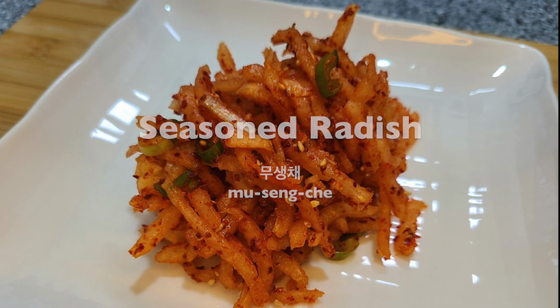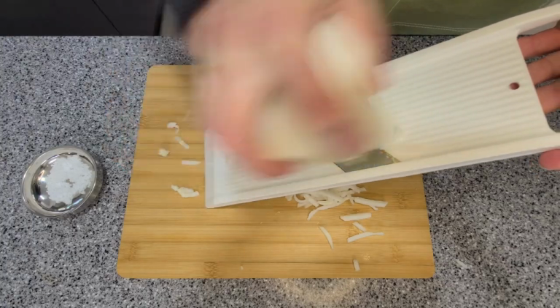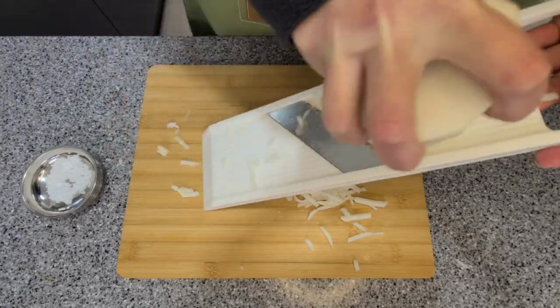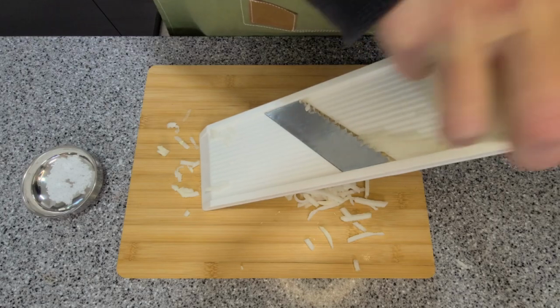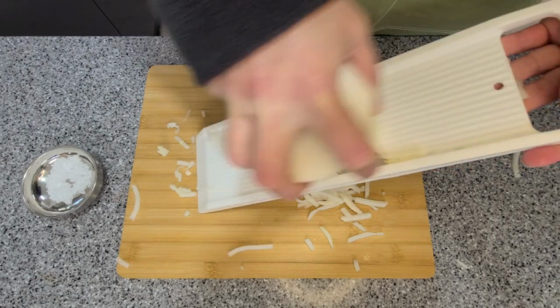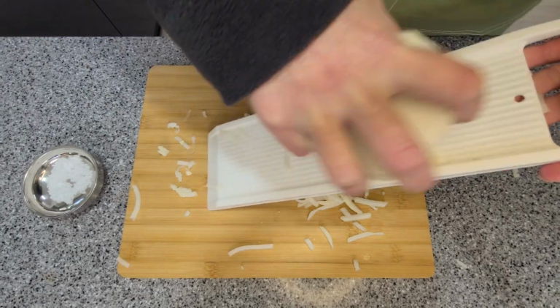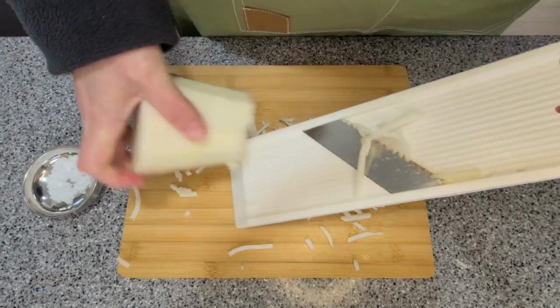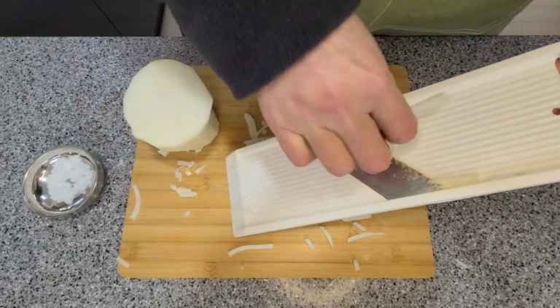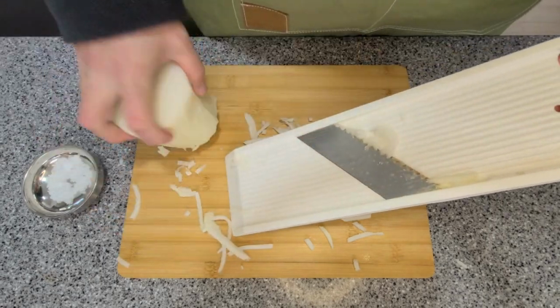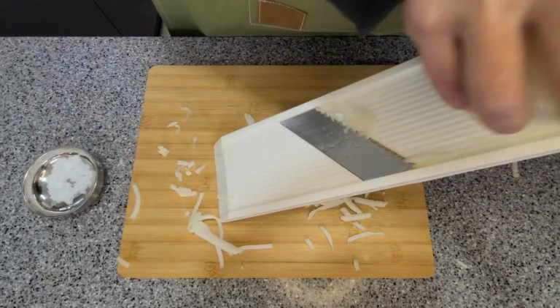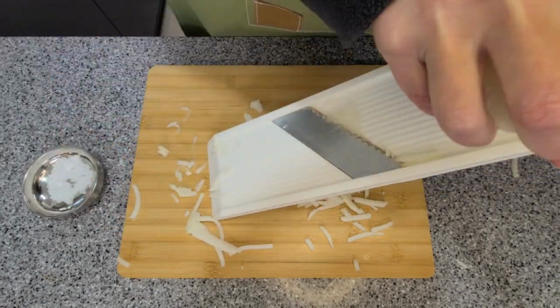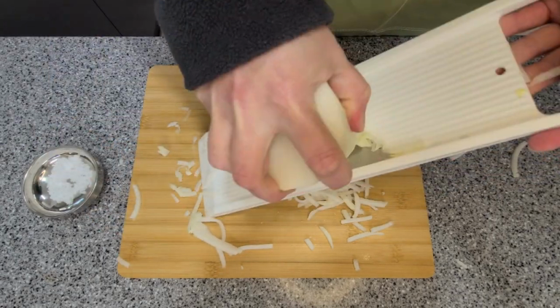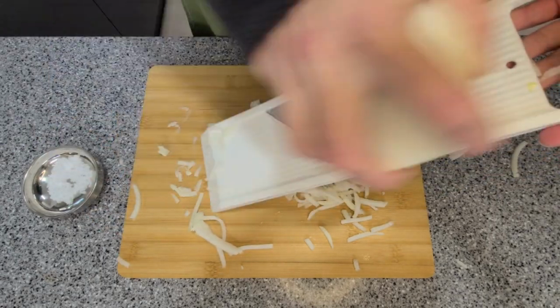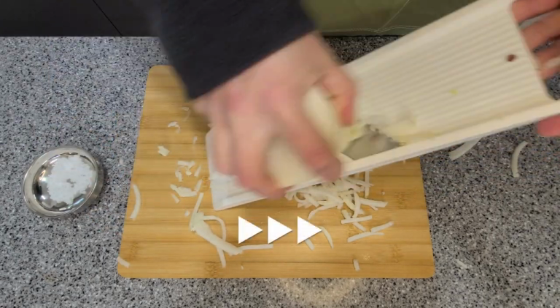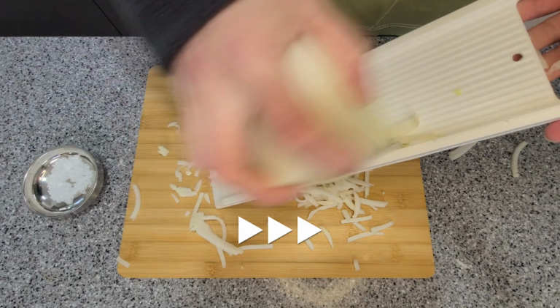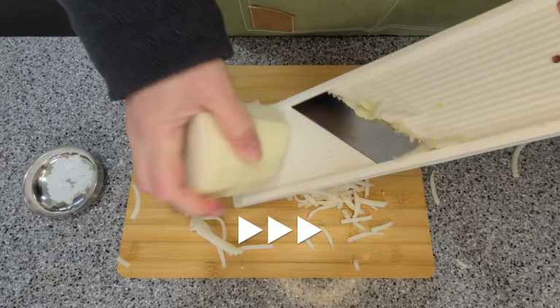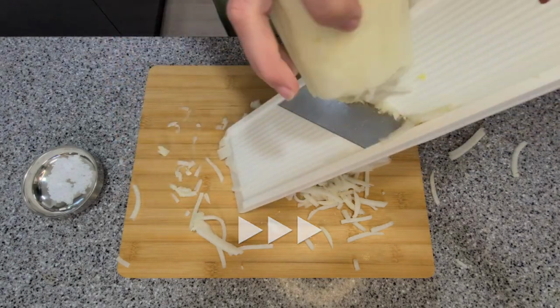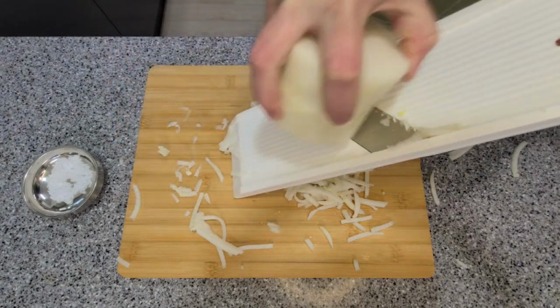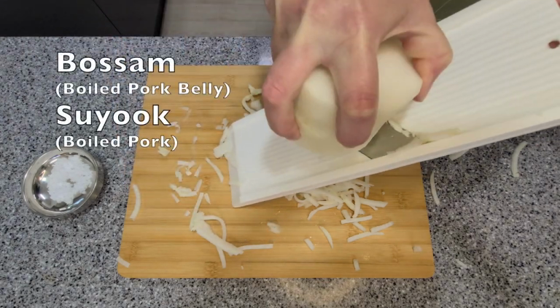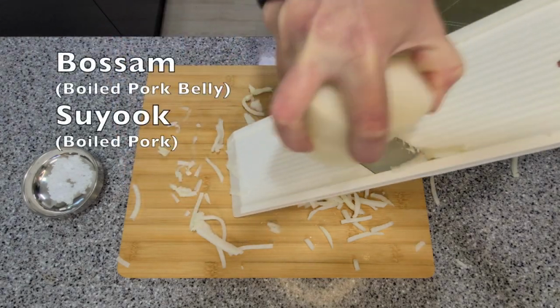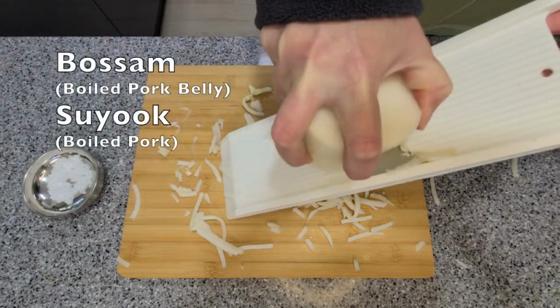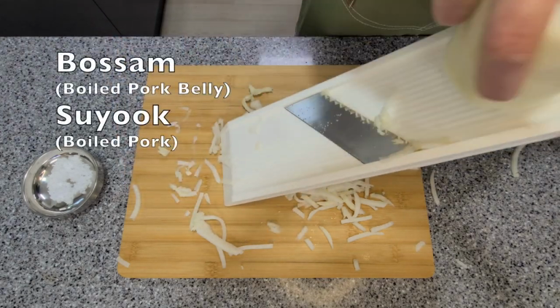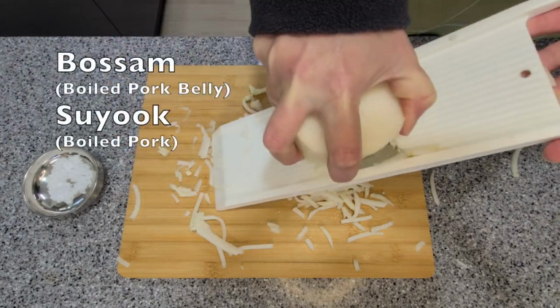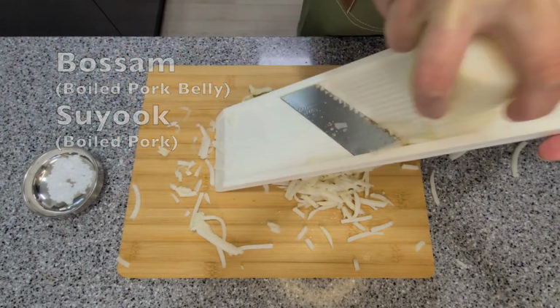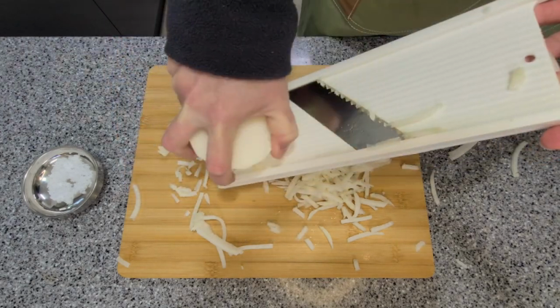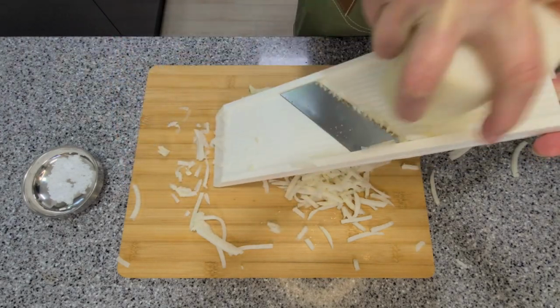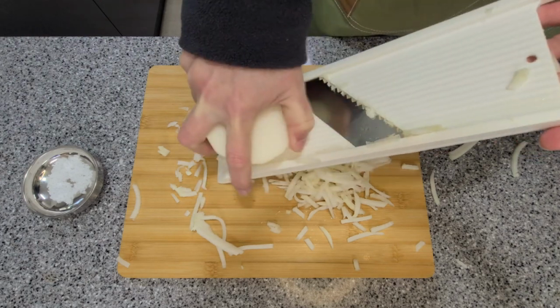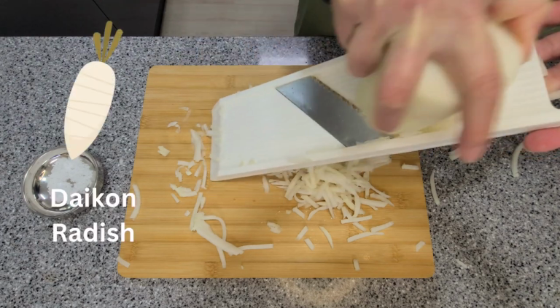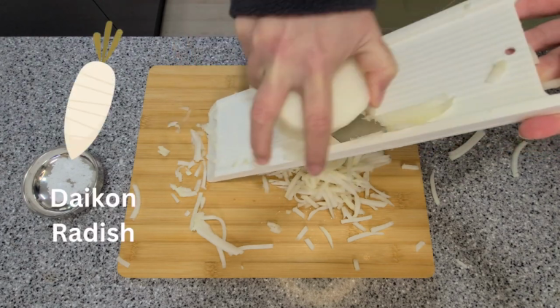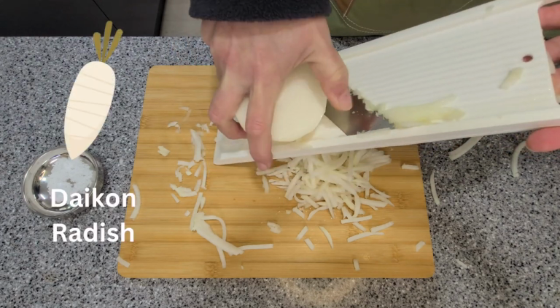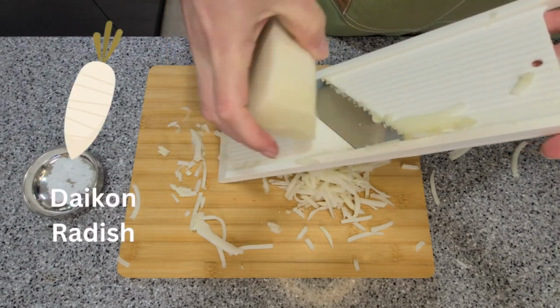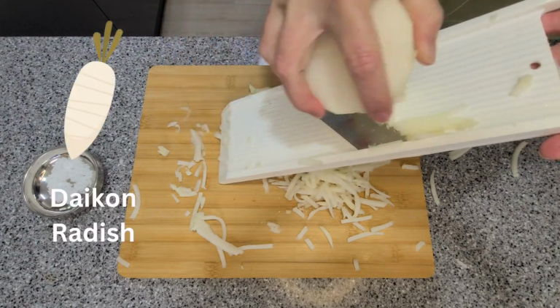Today we're making seasoned radish, or musengche. This is the perfect dish to eat with boiled pork, suyuk or bosan. It's made using daikon radish or Korean radish.